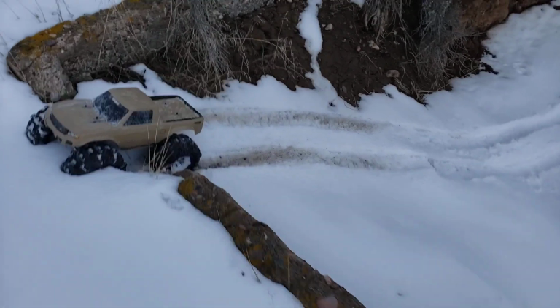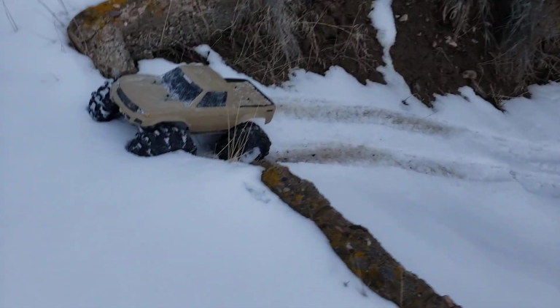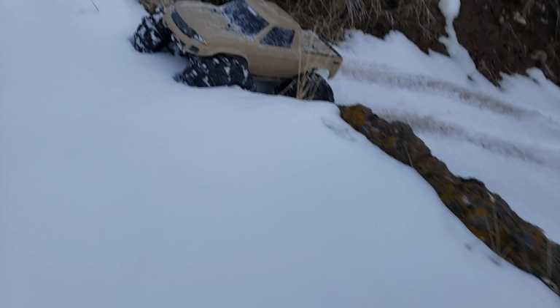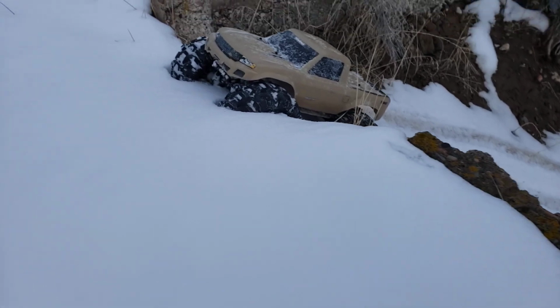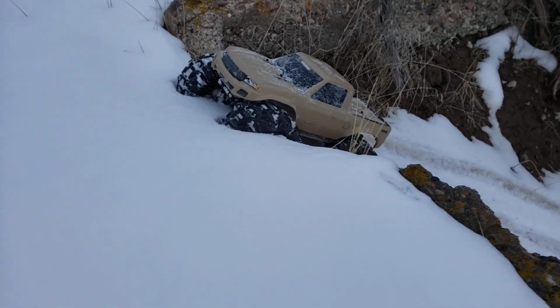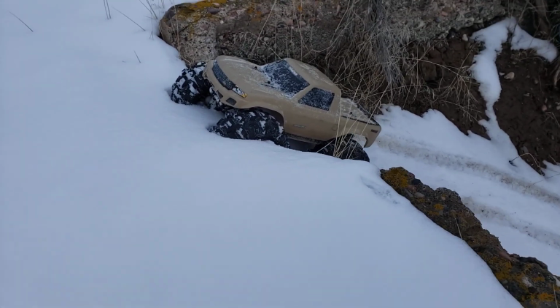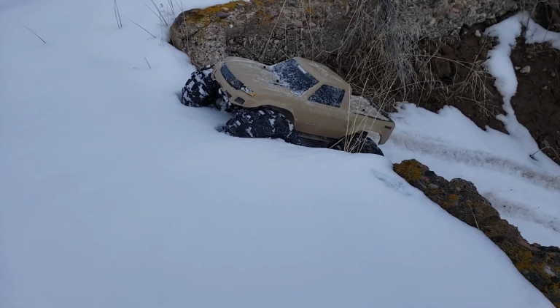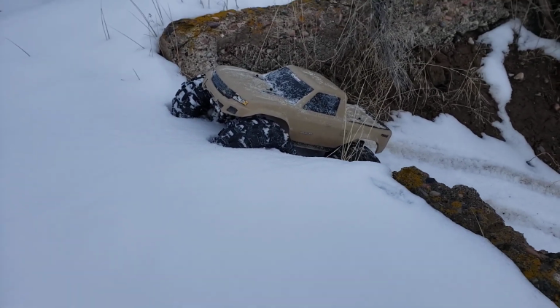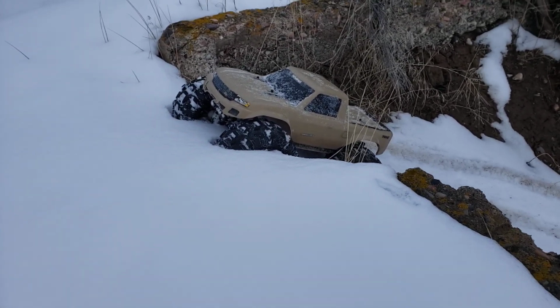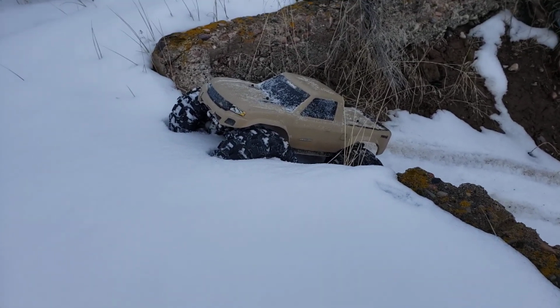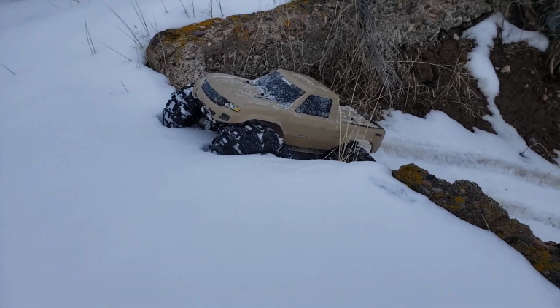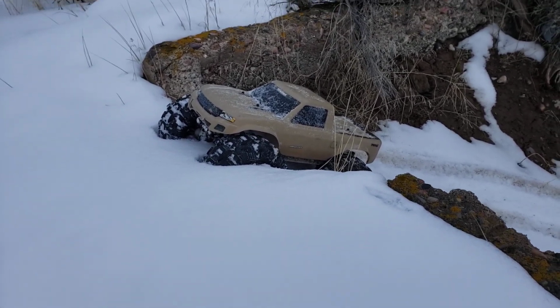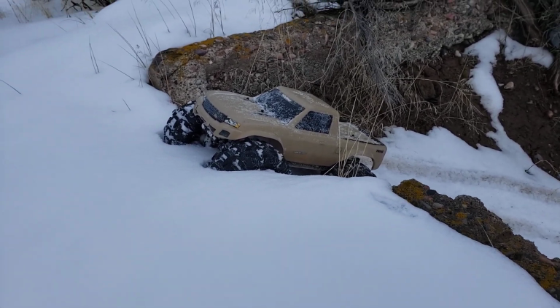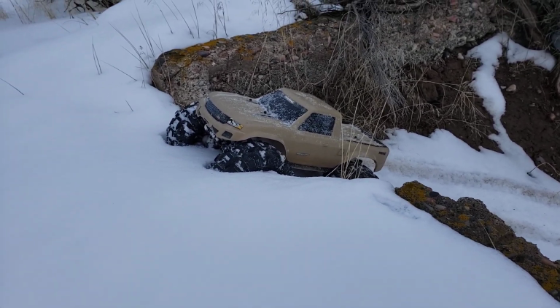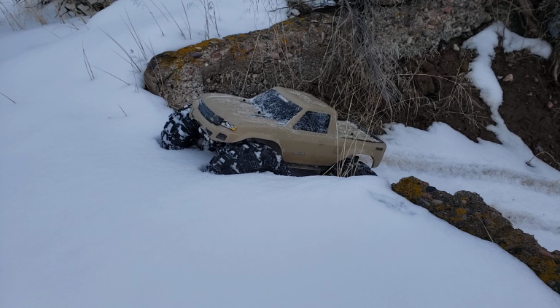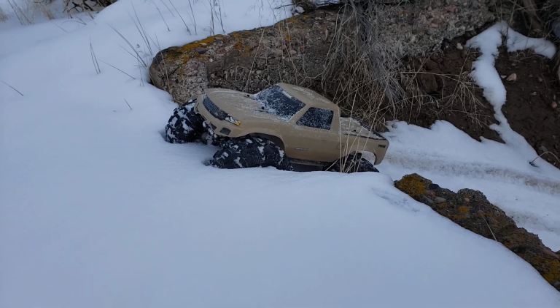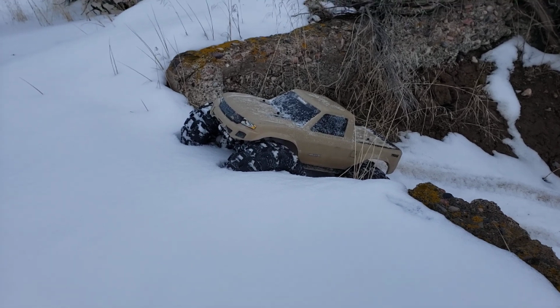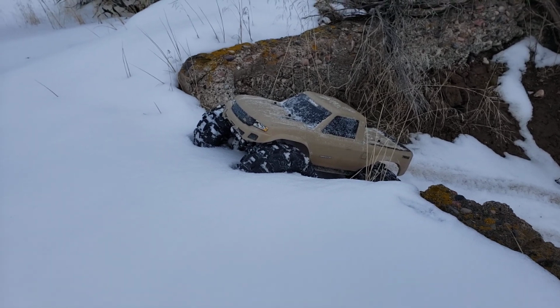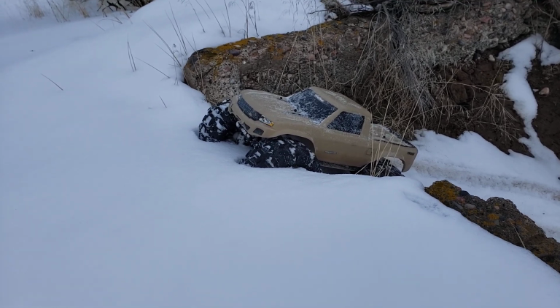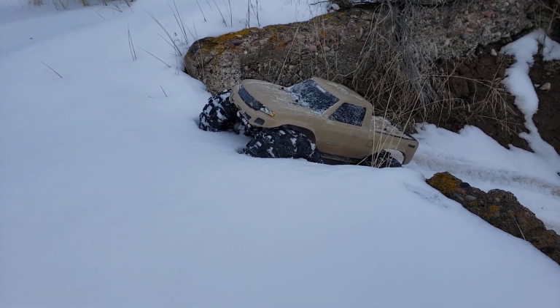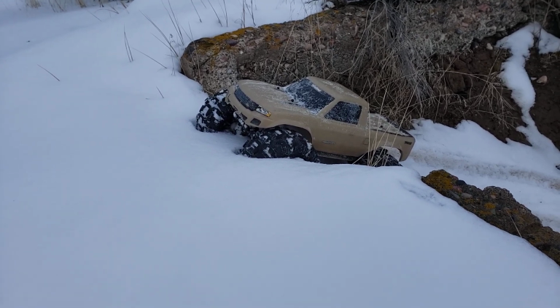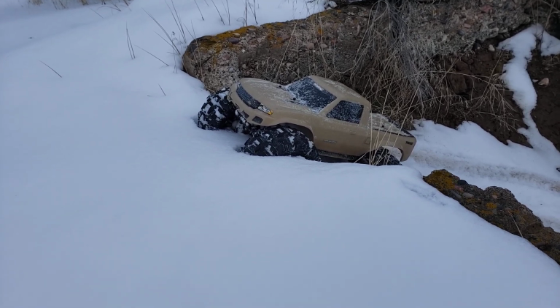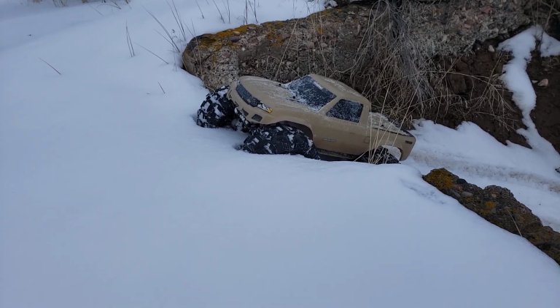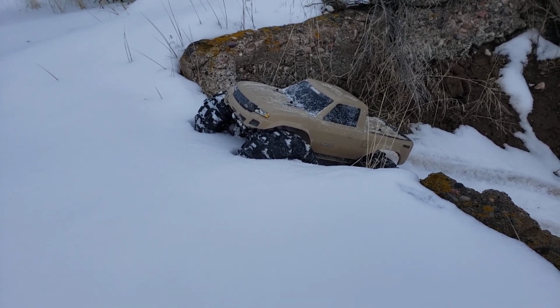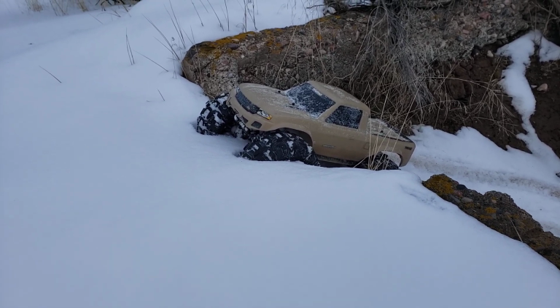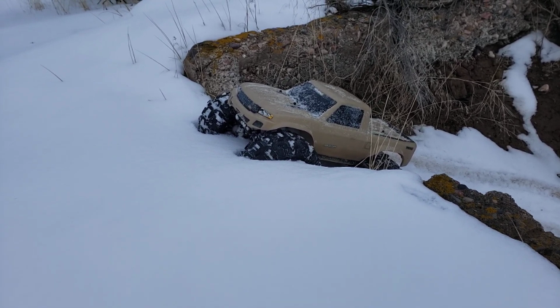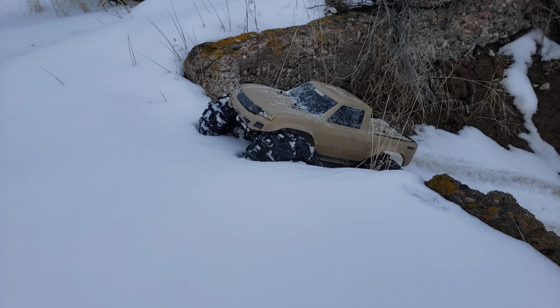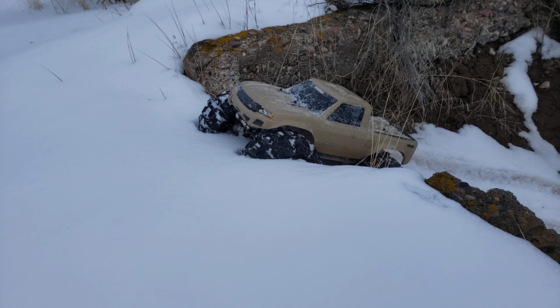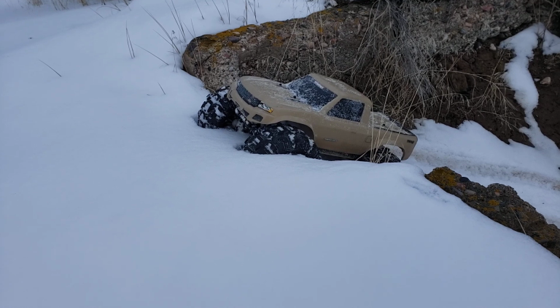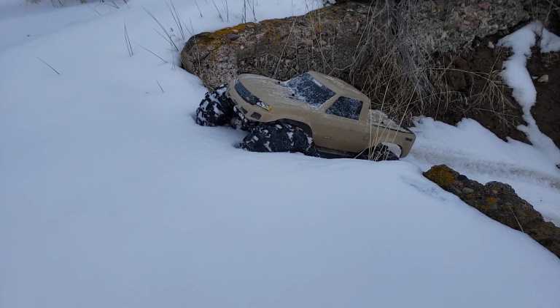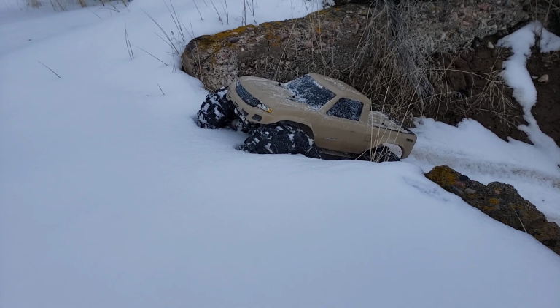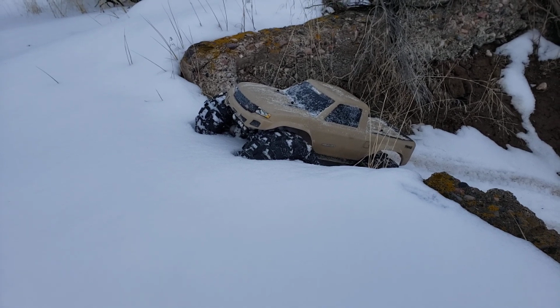Alright, Hobbywing Fusion 2300KV, TX4 Sport, Traxxas Portal Axles — whole nine yards. A lot of Hot Racing wheel extenders on here, Portal Axle Extensions.